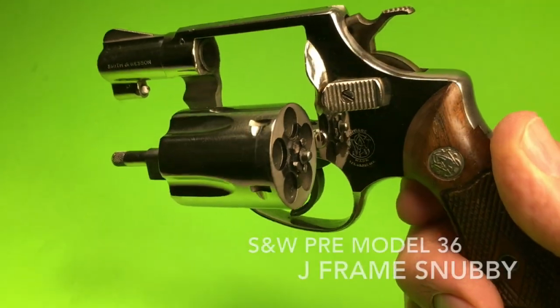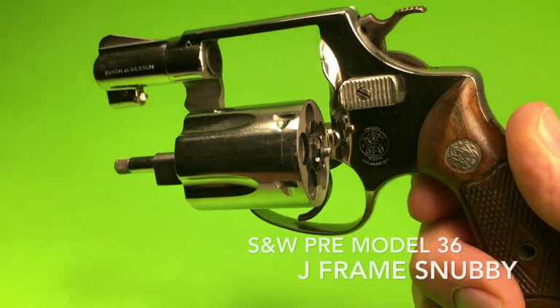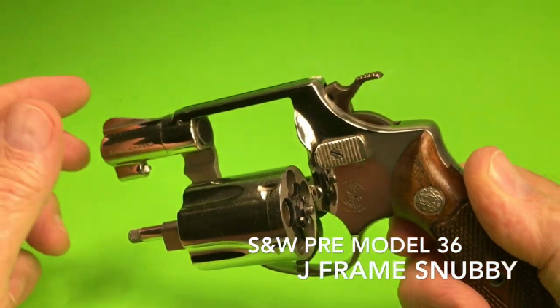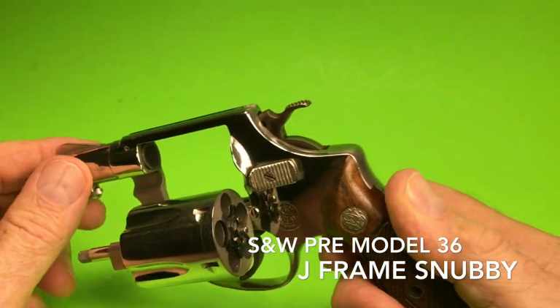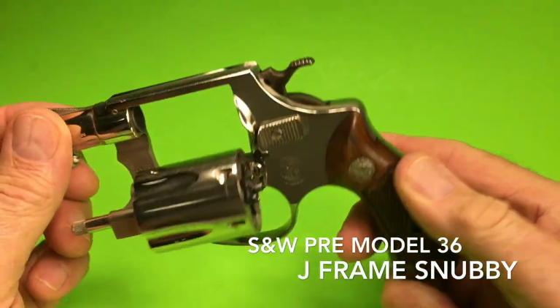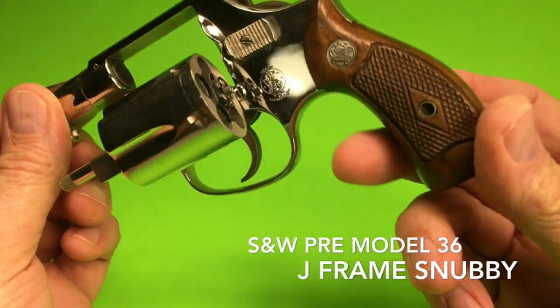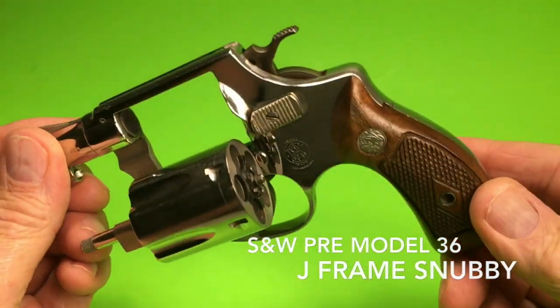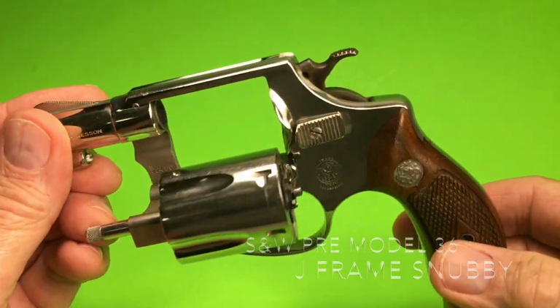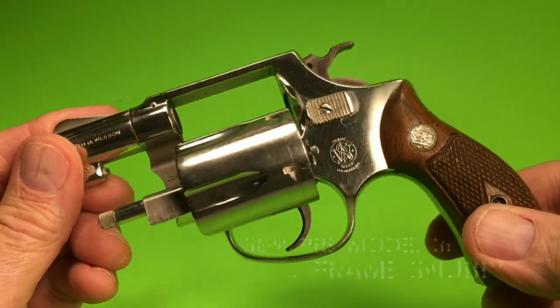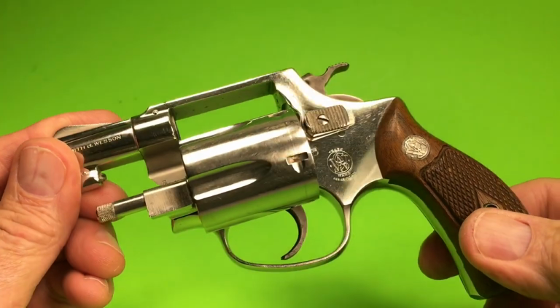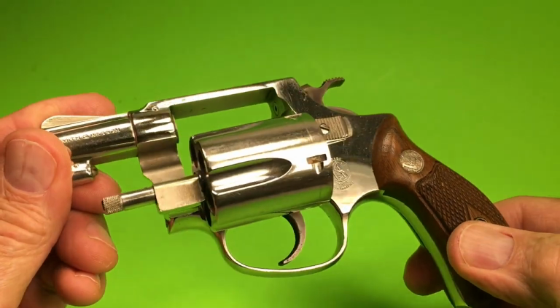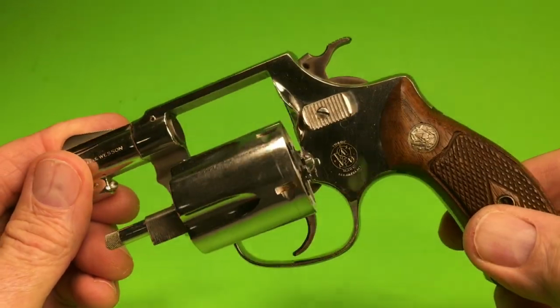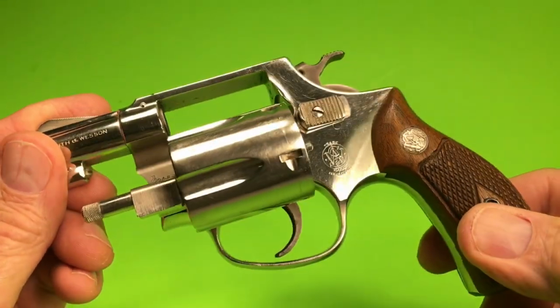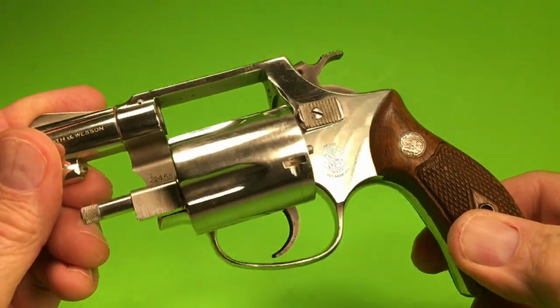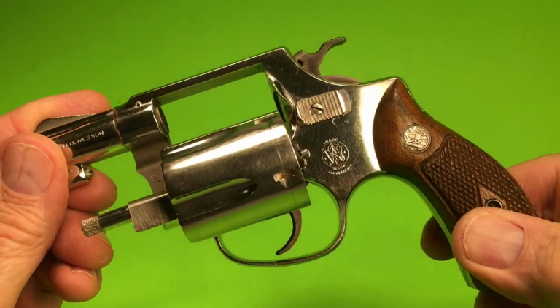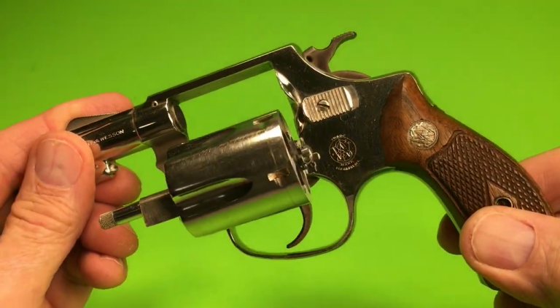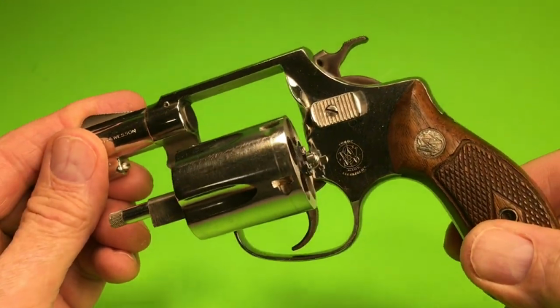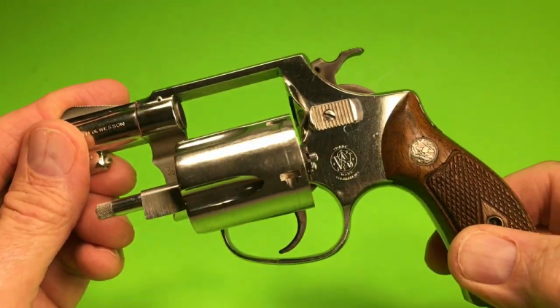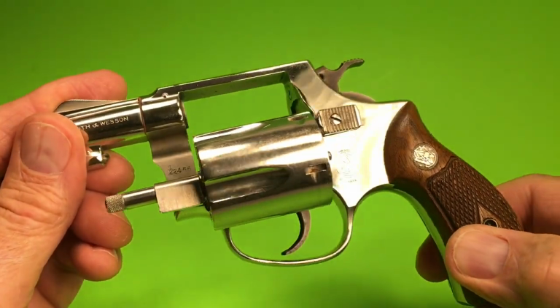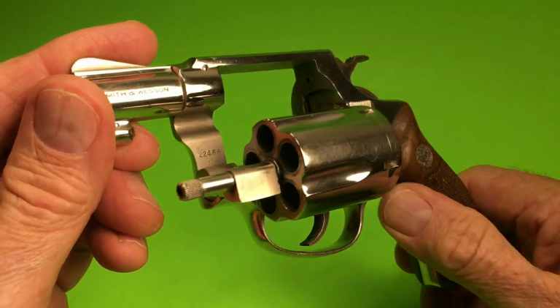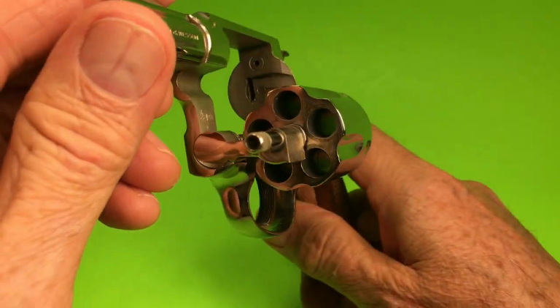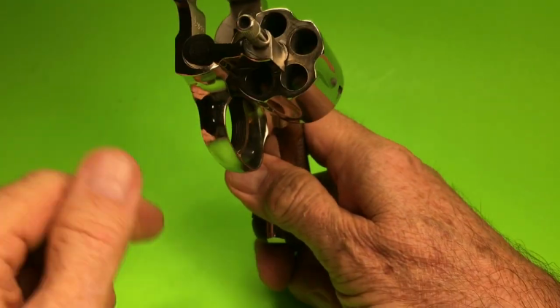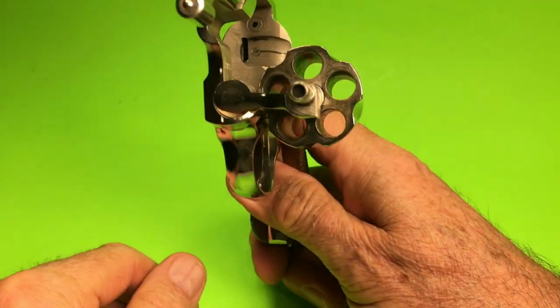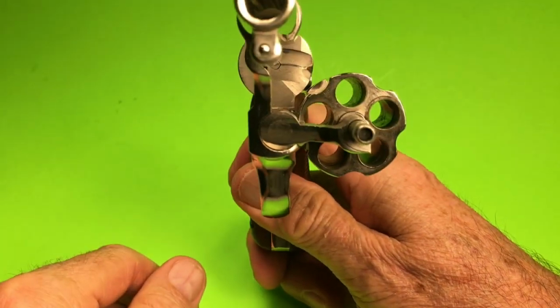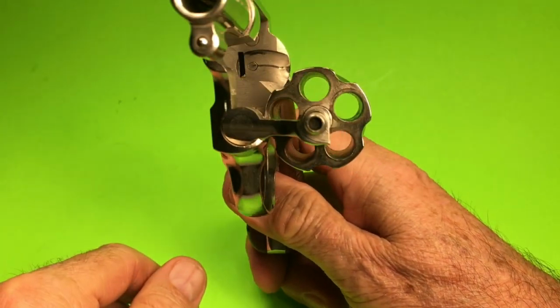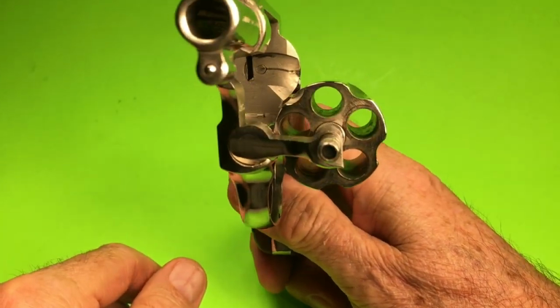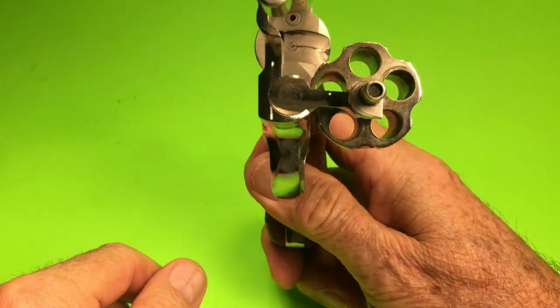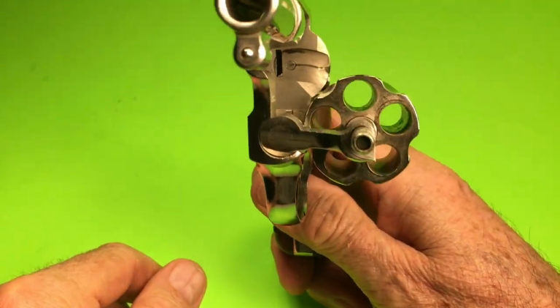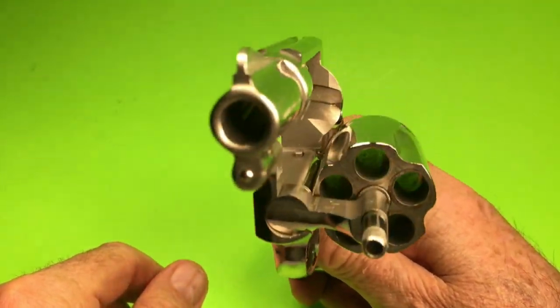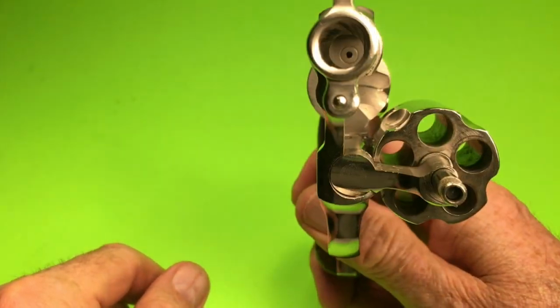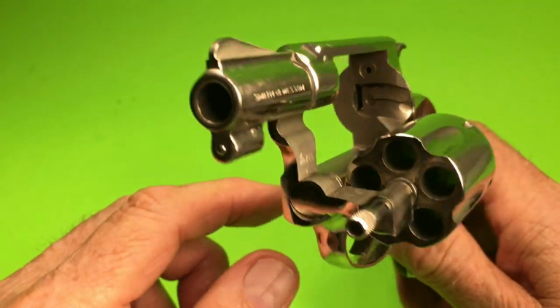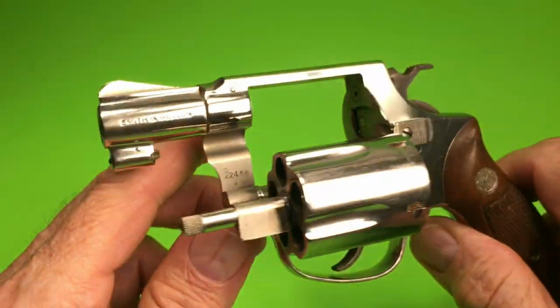Hello gun aficionados and enthusiasts. Today we're looking at a pre-model 36 Smith & Wesson chambered in .38 special. This is a five-shot revolver J-frame.